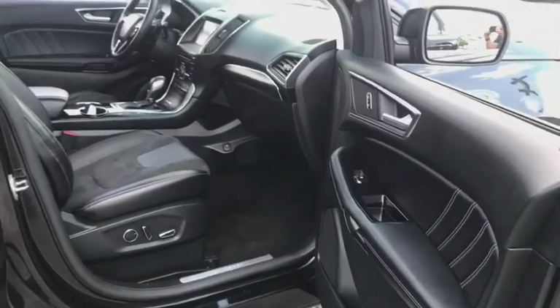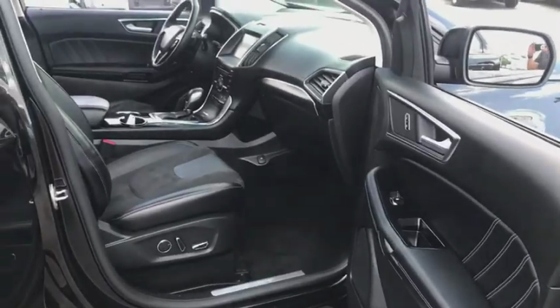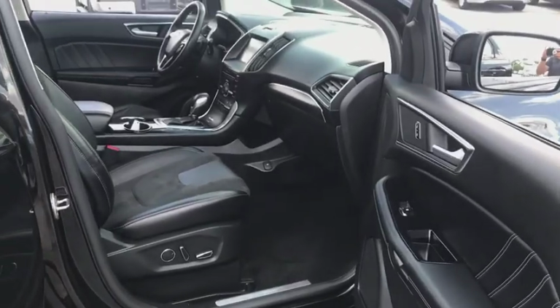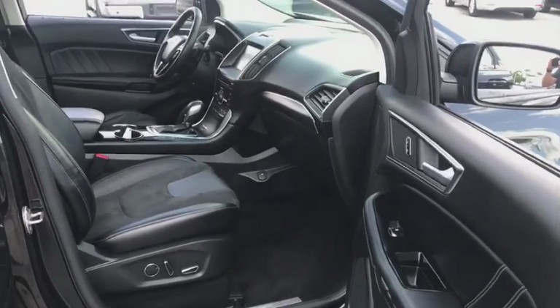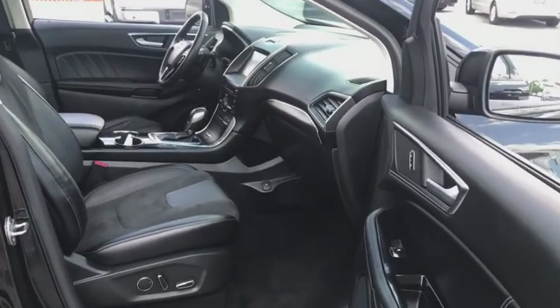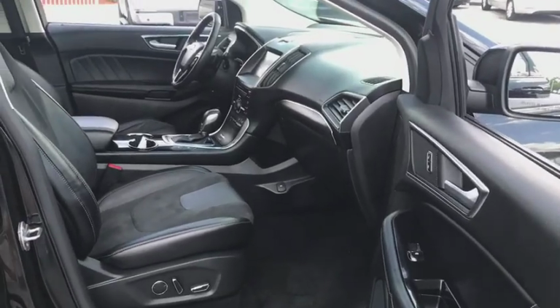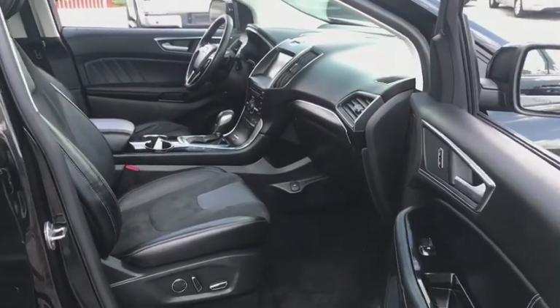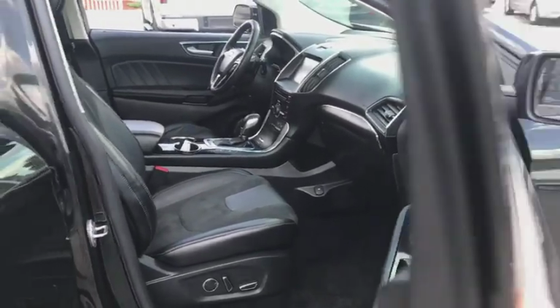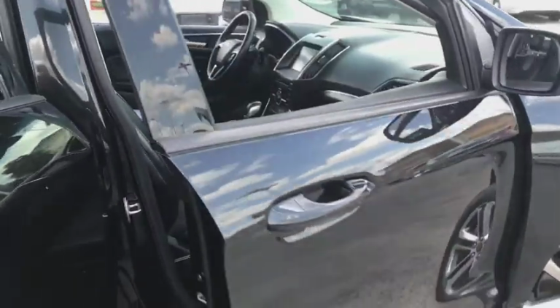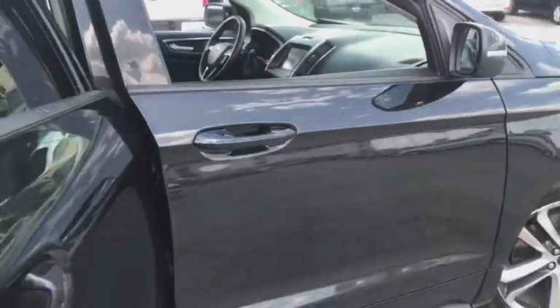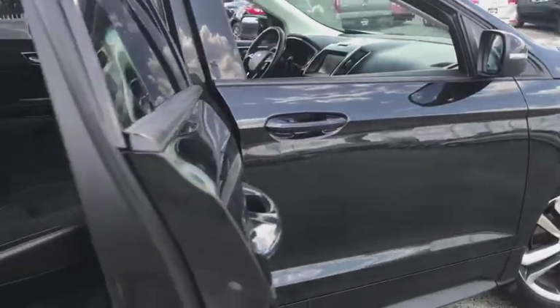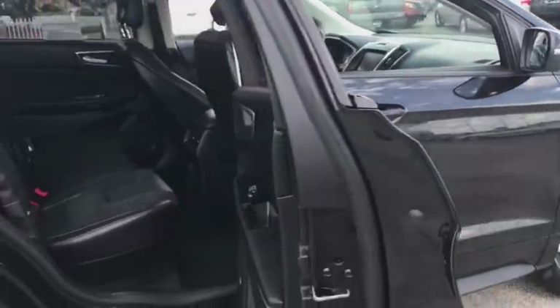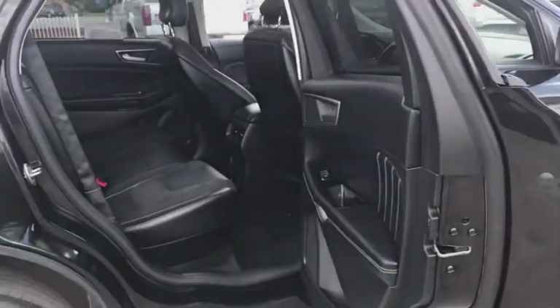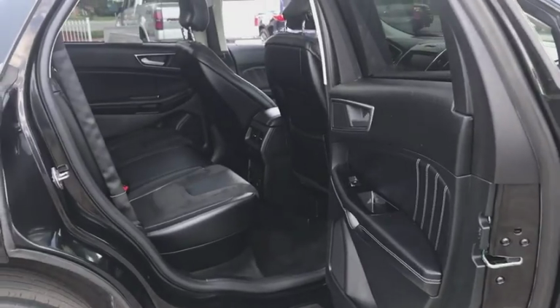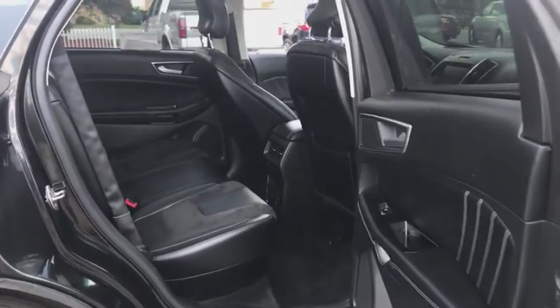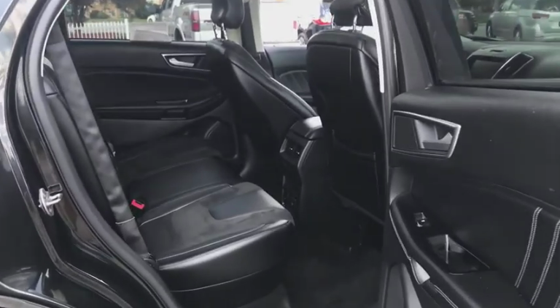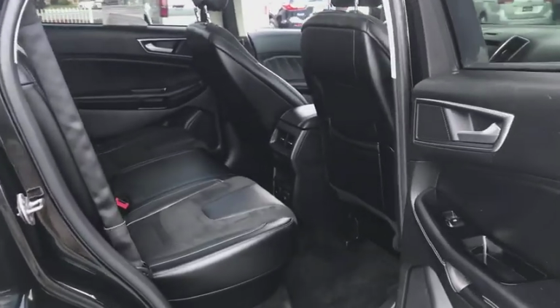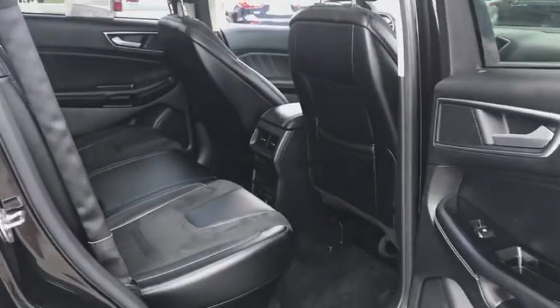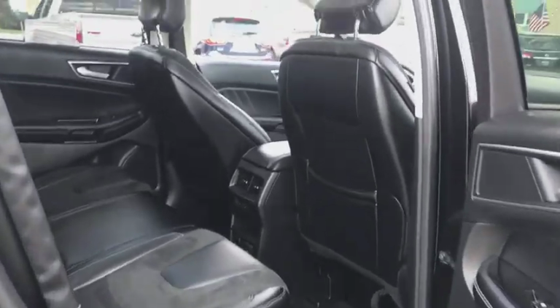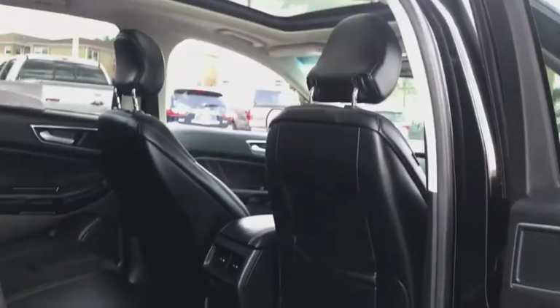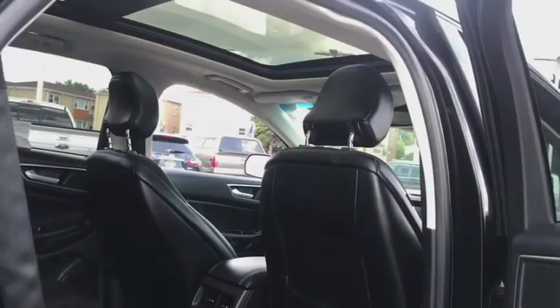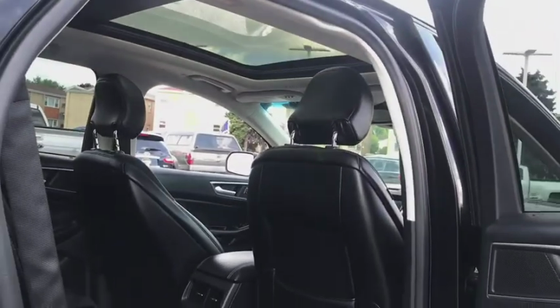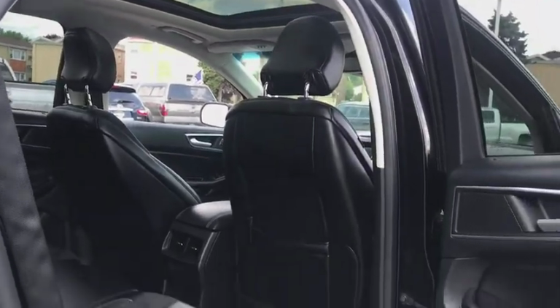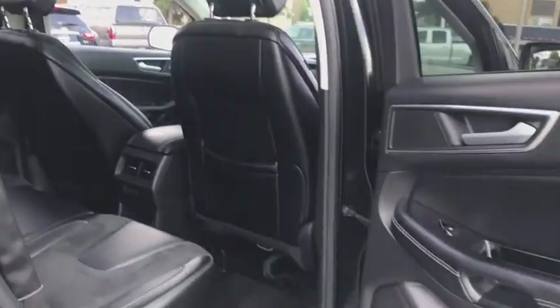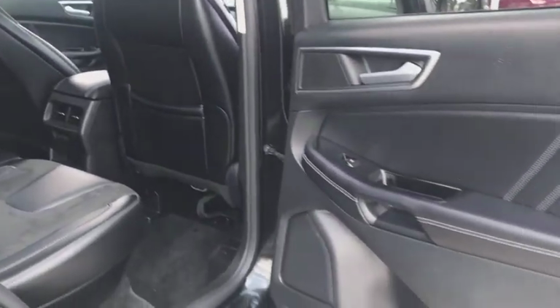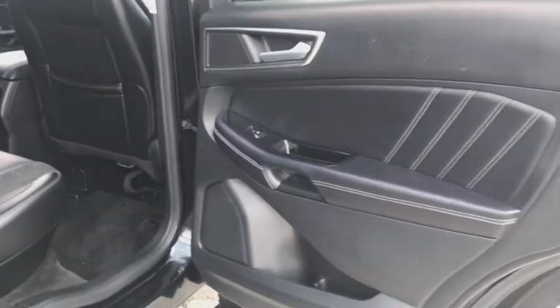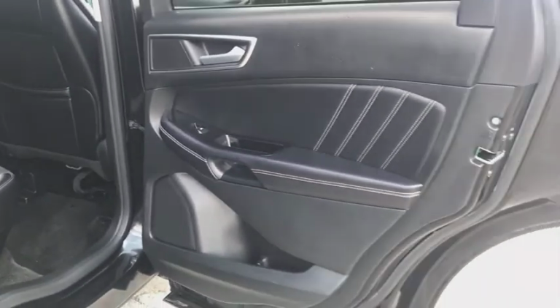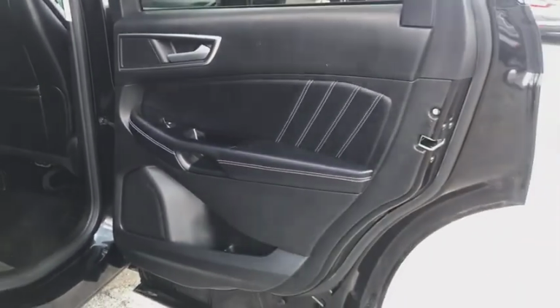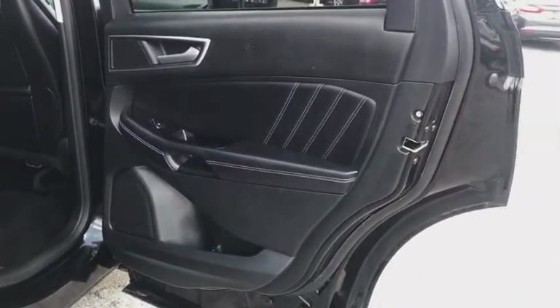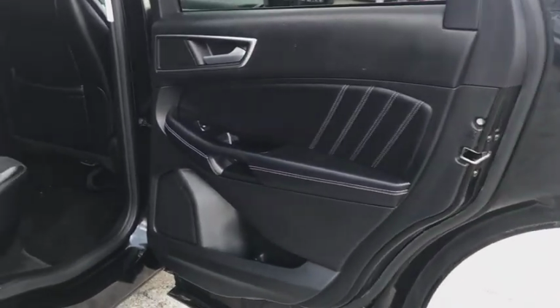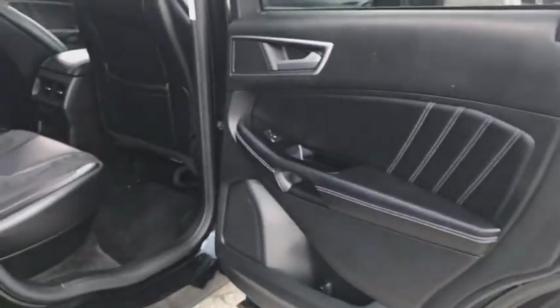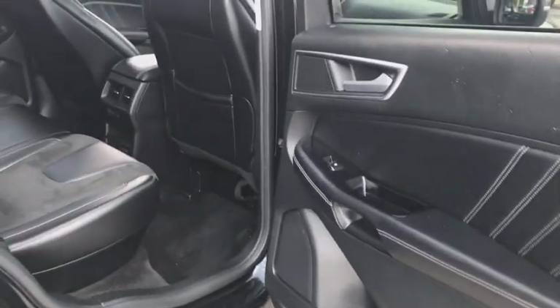Universal garage door opener, center armrest, compass, heated front seat, security system, CD player, power windows, trip computer, rear window defroster, electronic stability control, remote keyless entry.